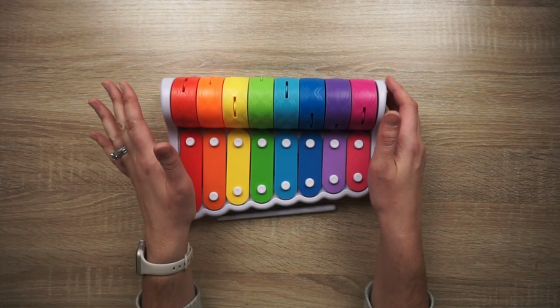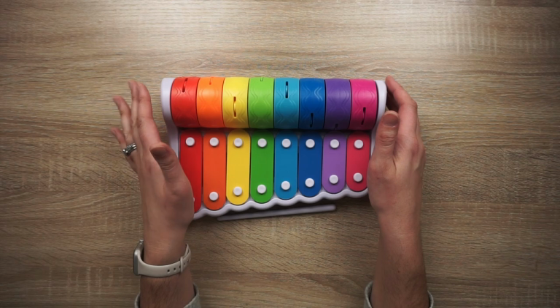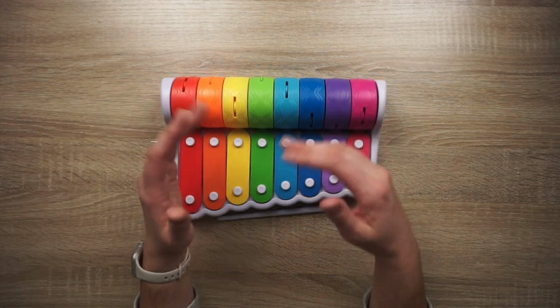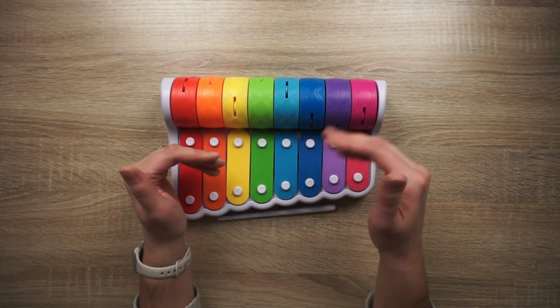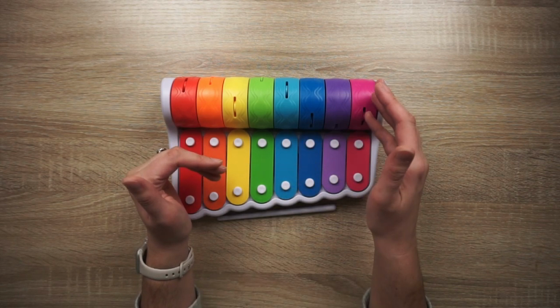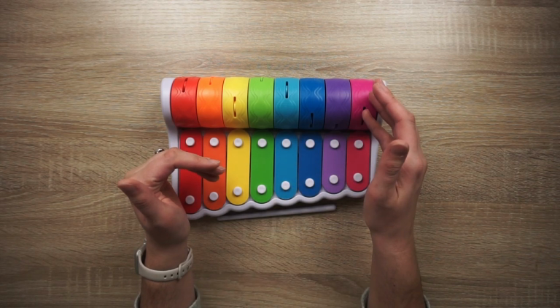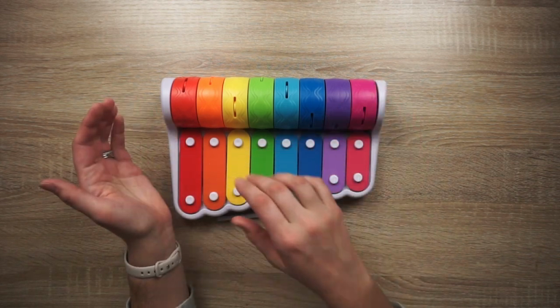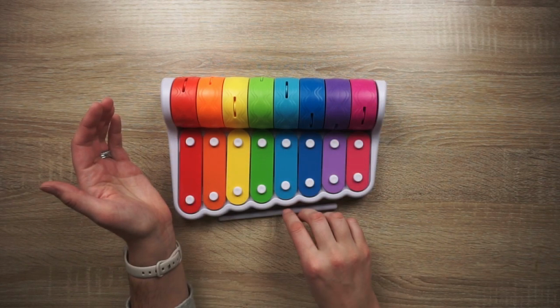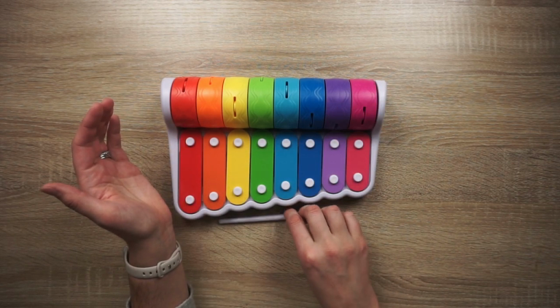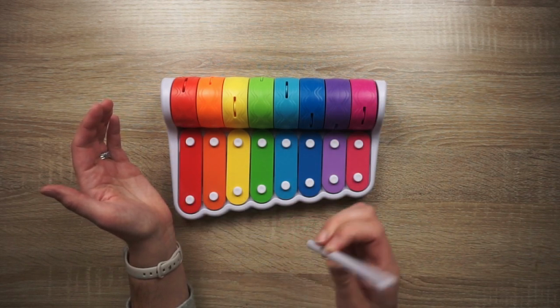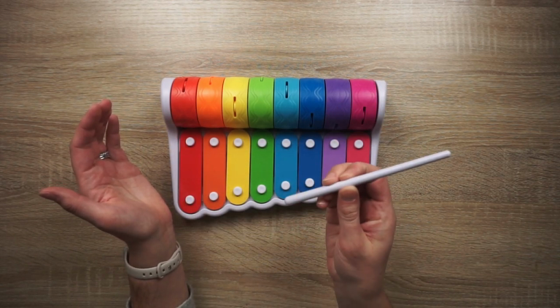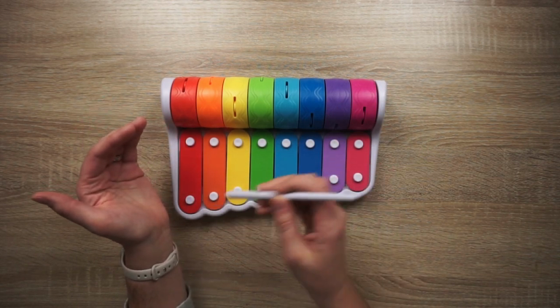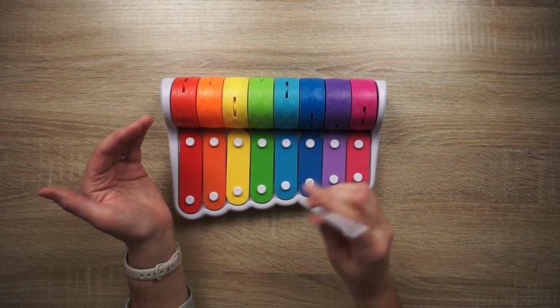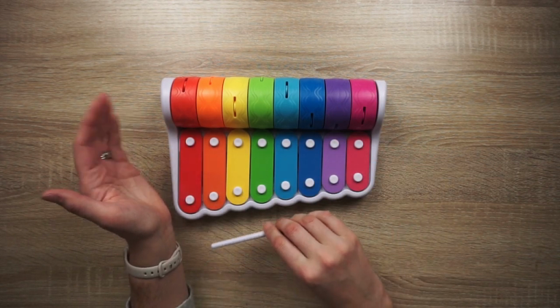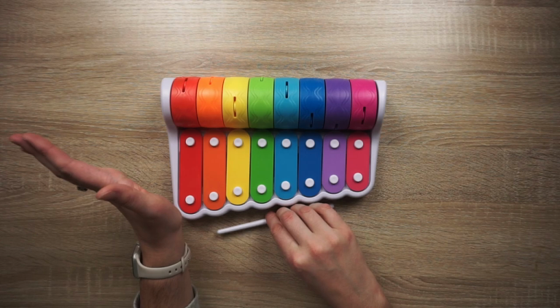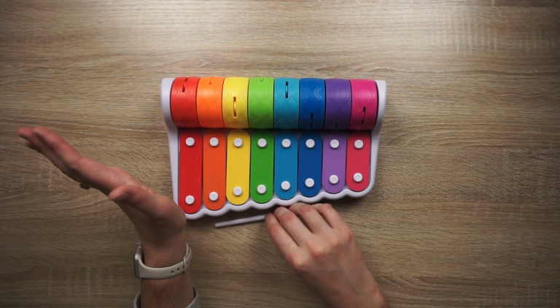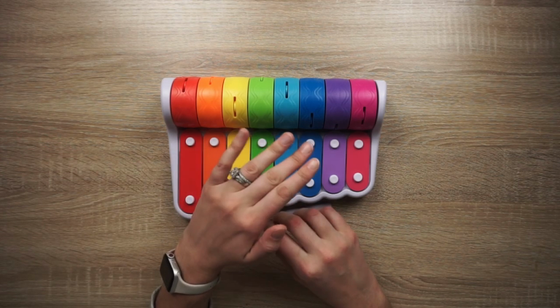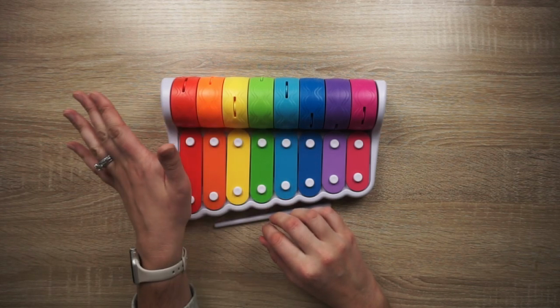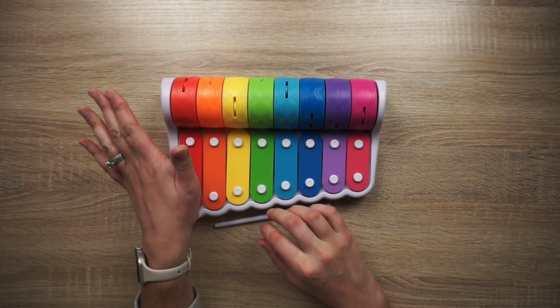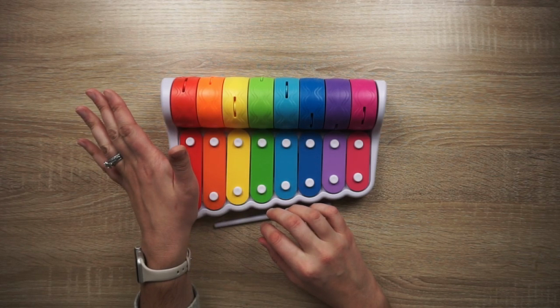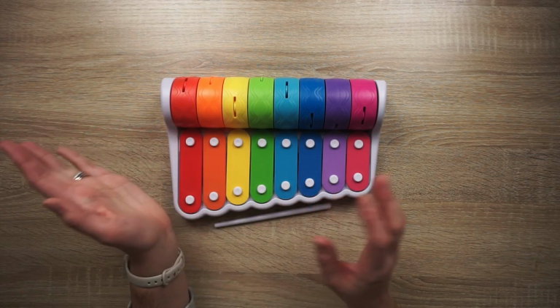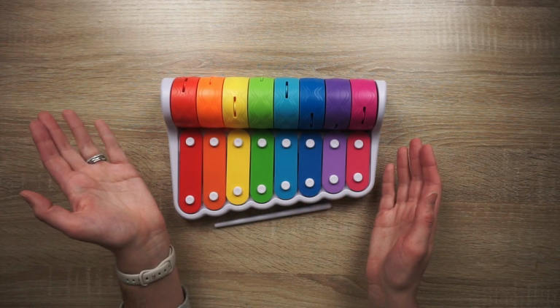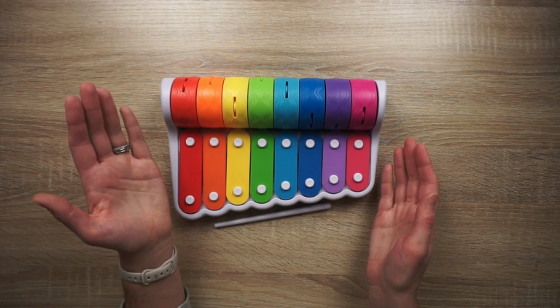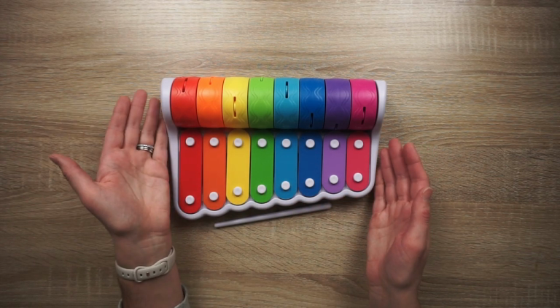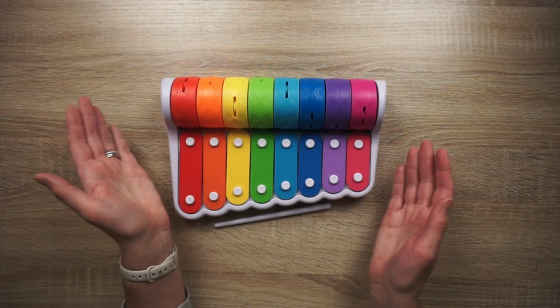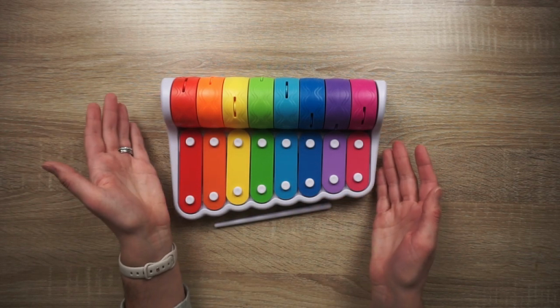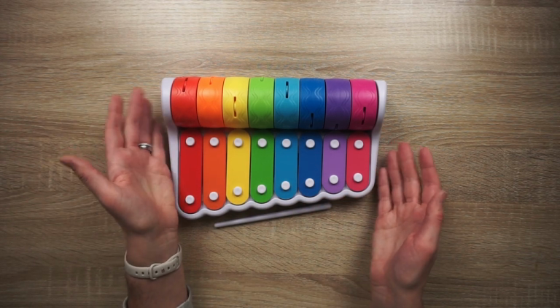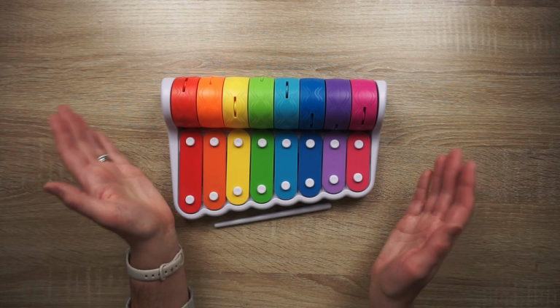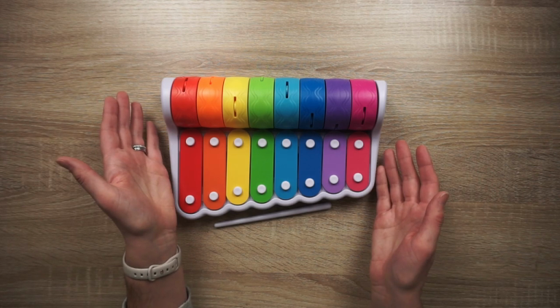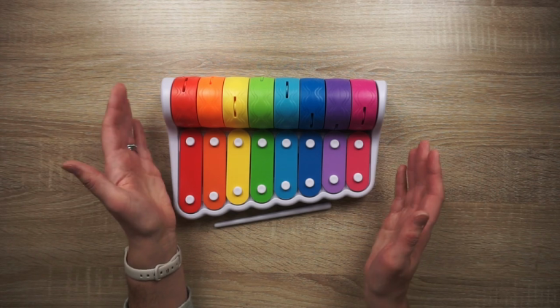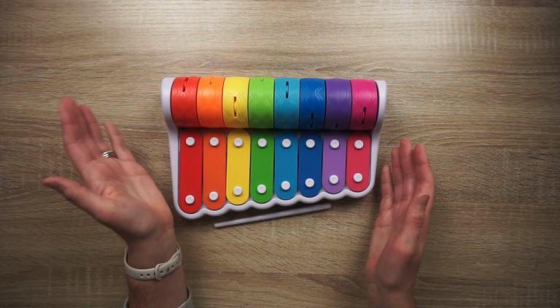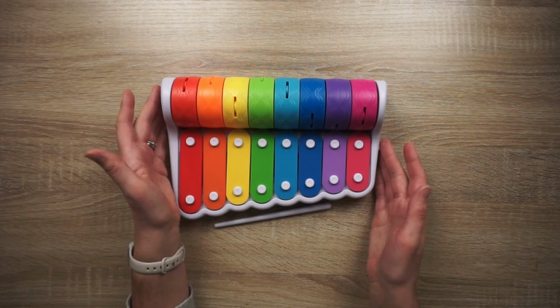My 10-month-old loves to just sit and play with it. He hasn't quite figured out using the stick on the xylophone portion, but he loves it nonetheless. We hope to keep this for a long time and keep using it with our kiddos because they seem to really enjoy it.